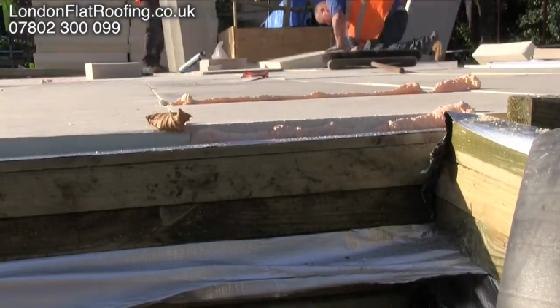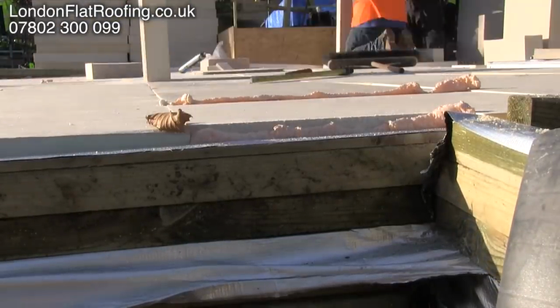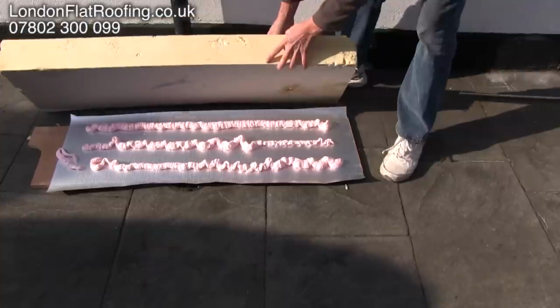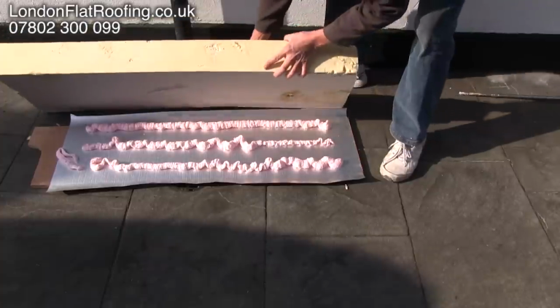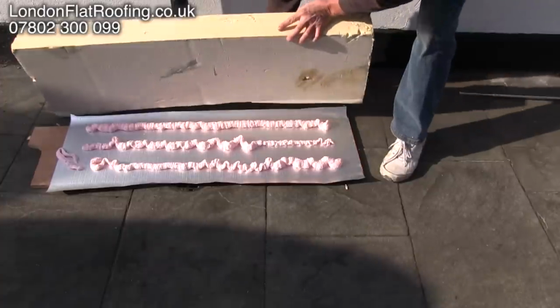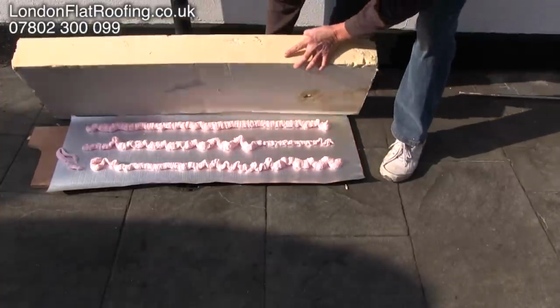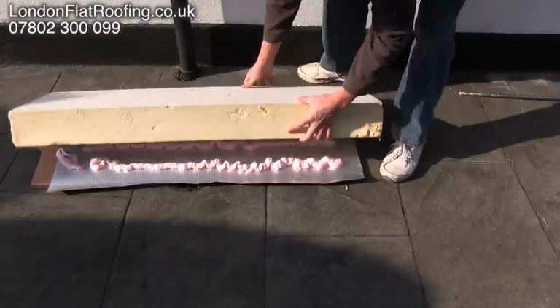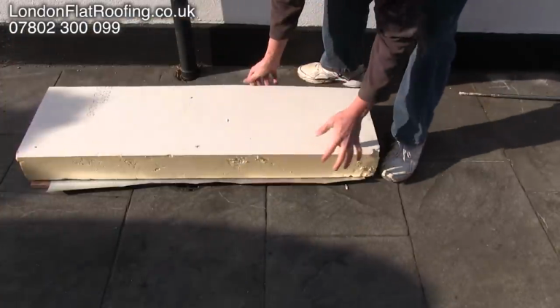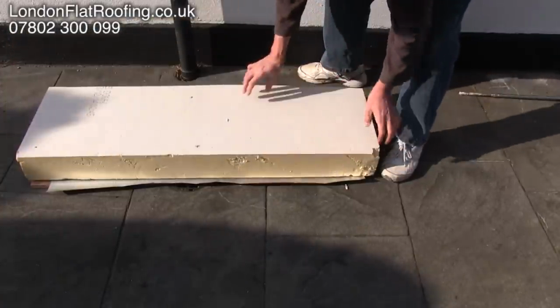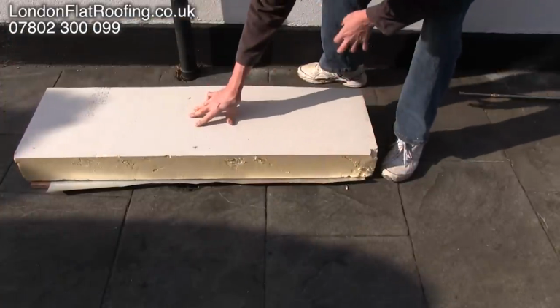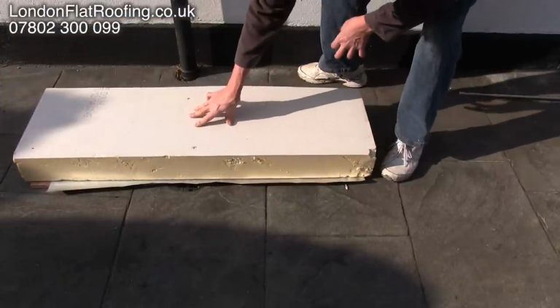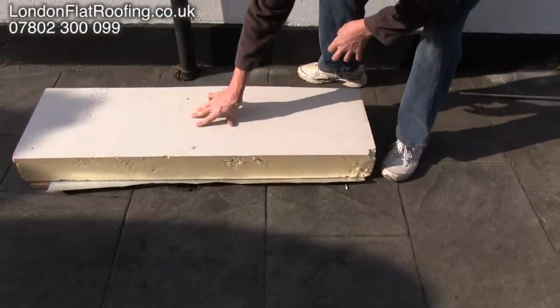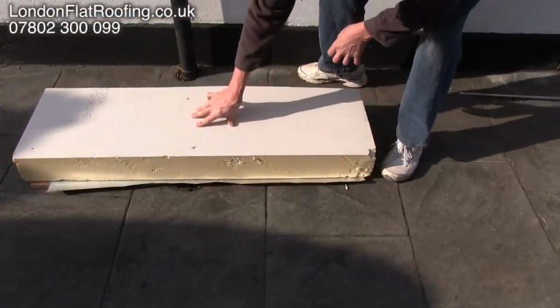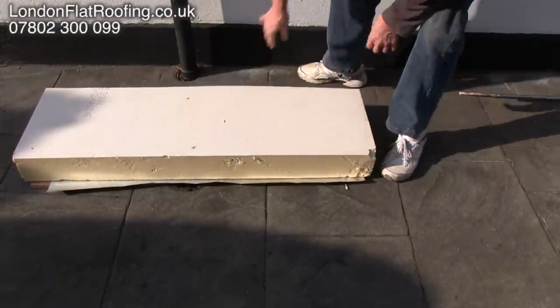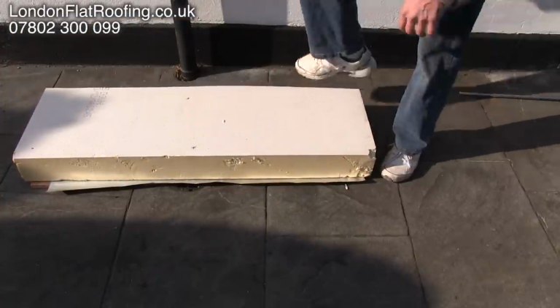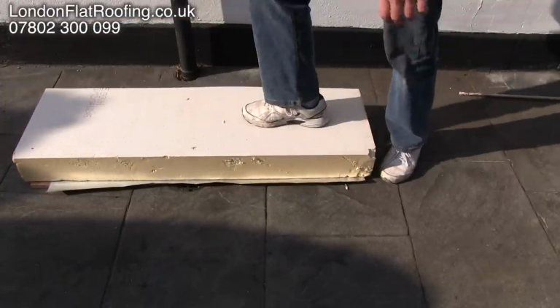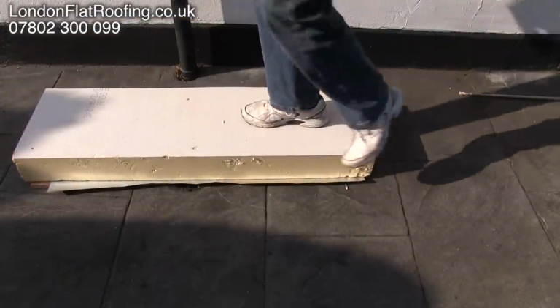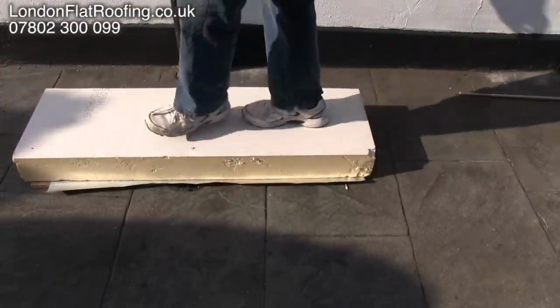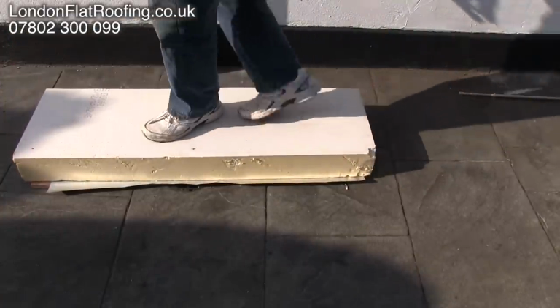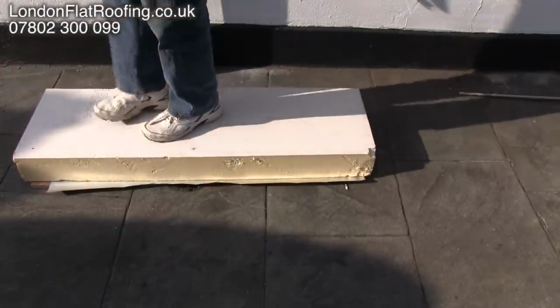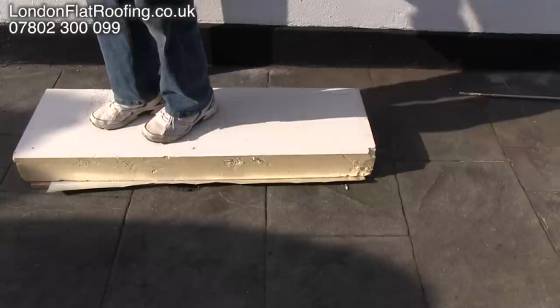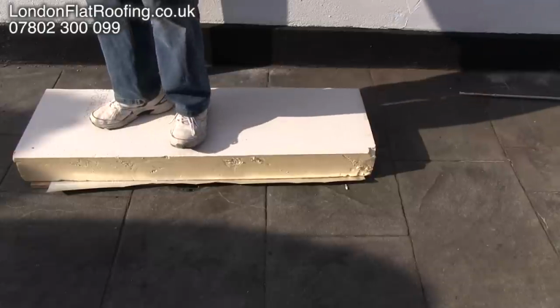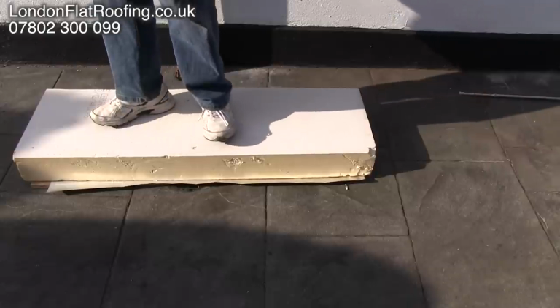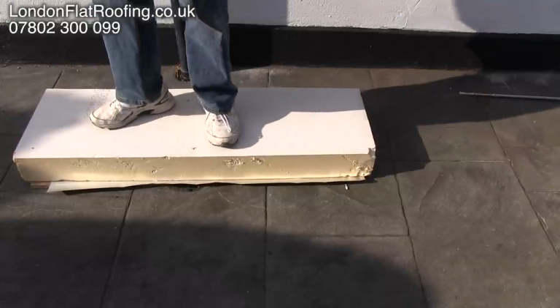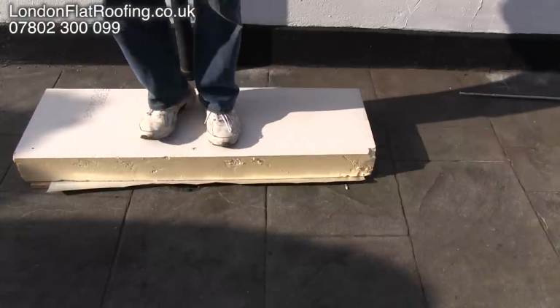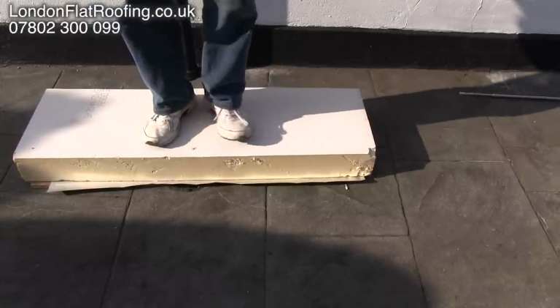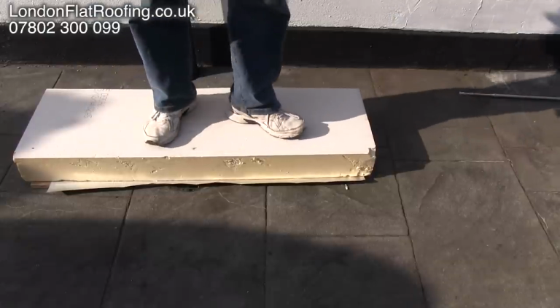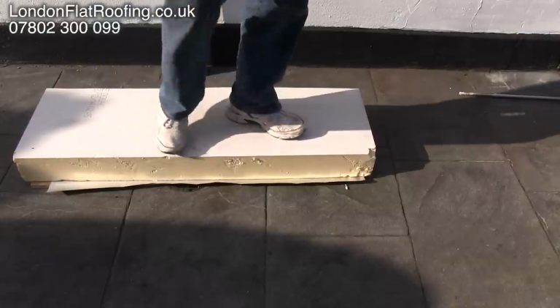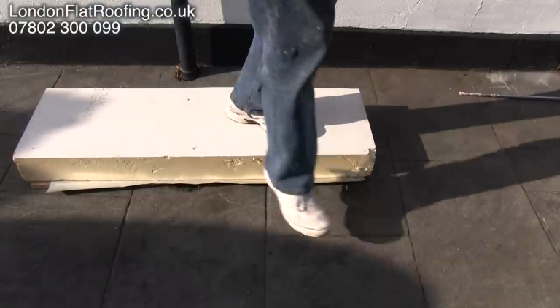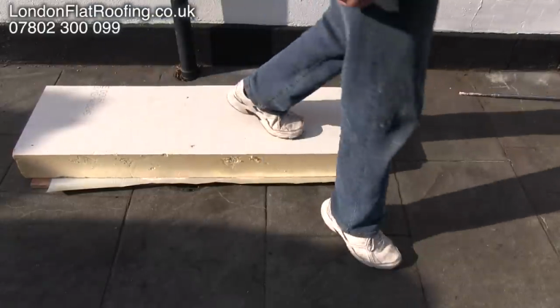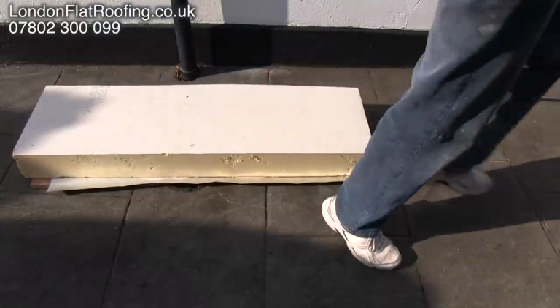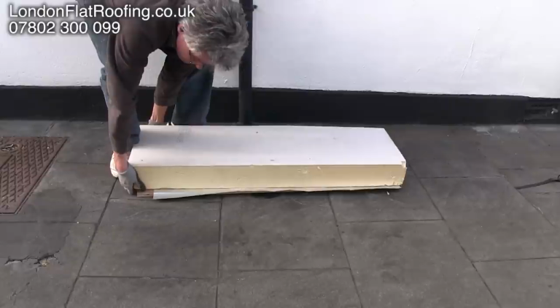This is going to take about 15 to 20 minutes to continually expand and to glue this down. All the time we'll have to walk over them just to make sure that they are down as best as possible.